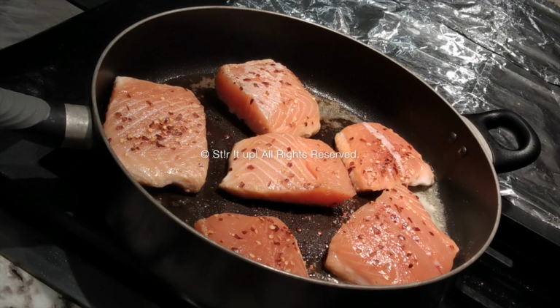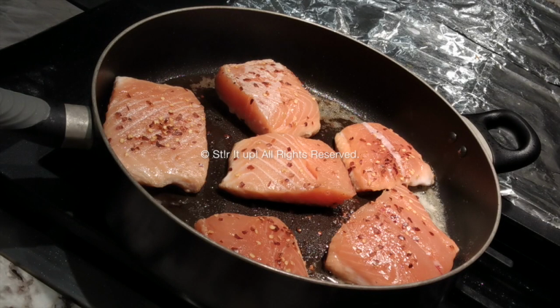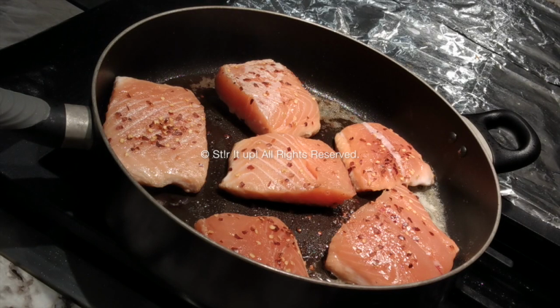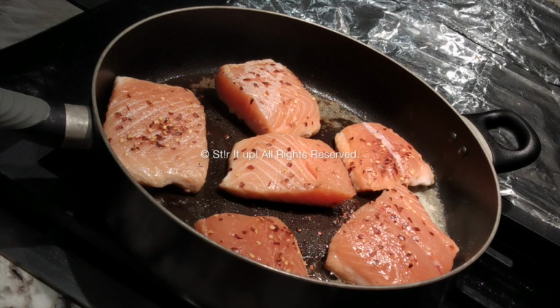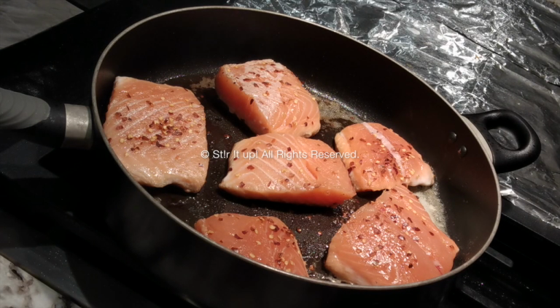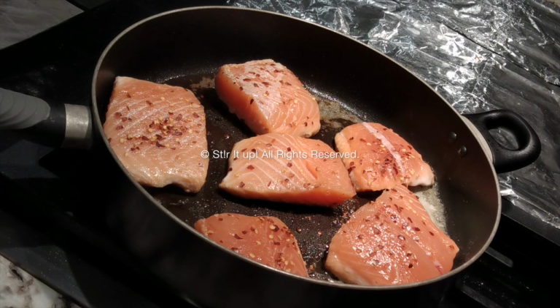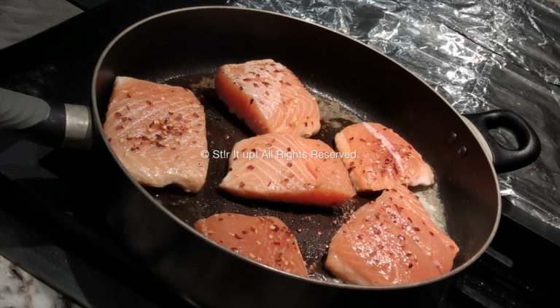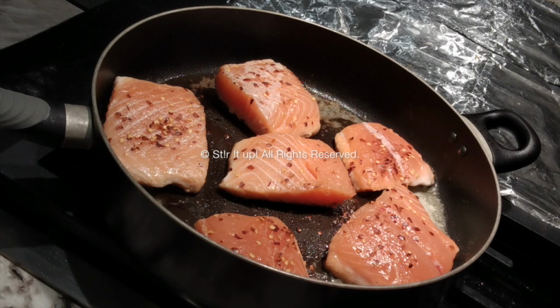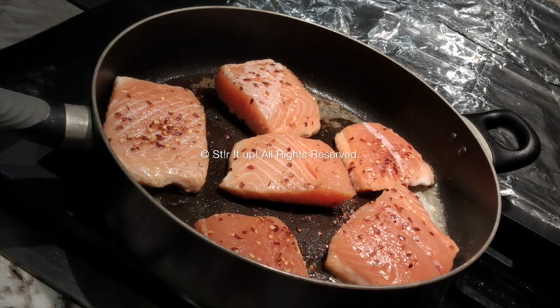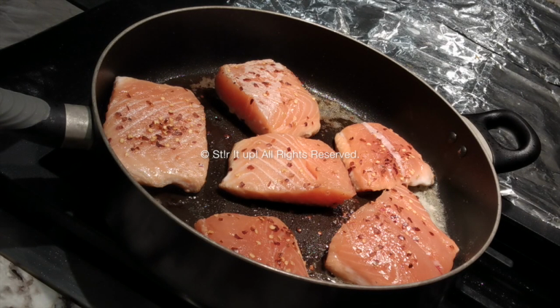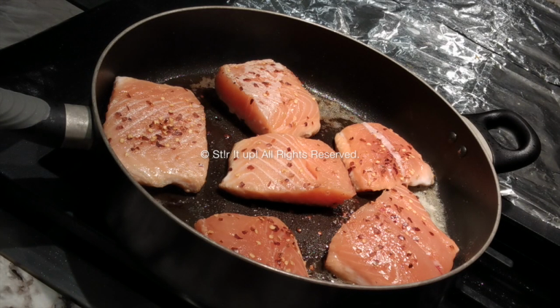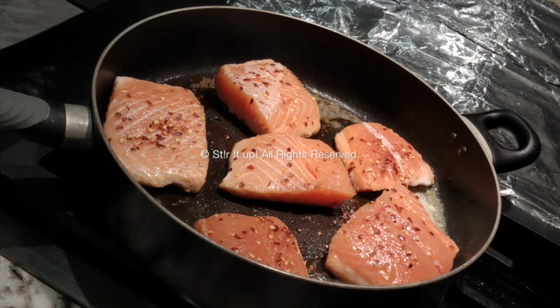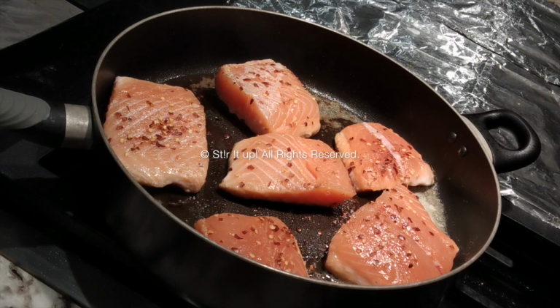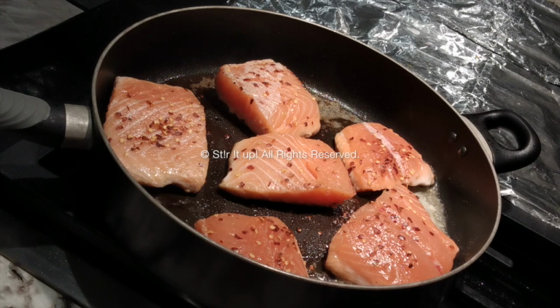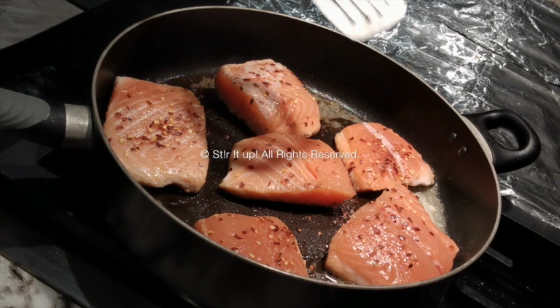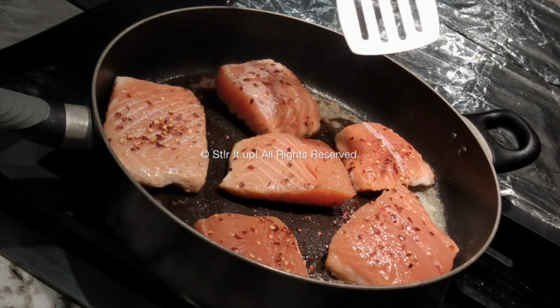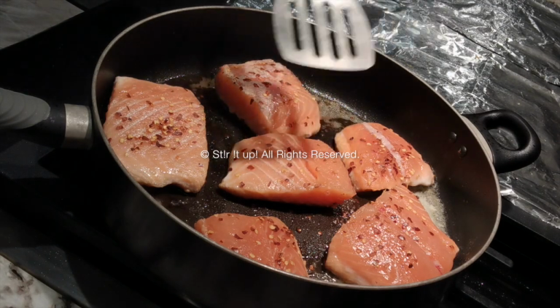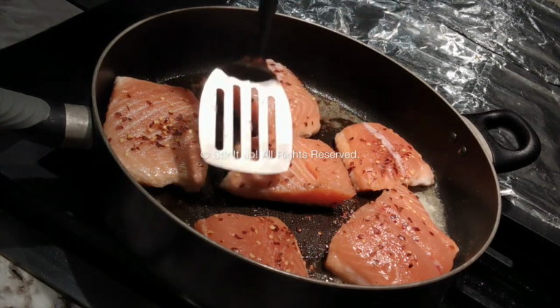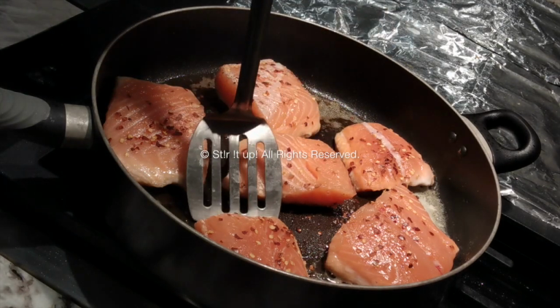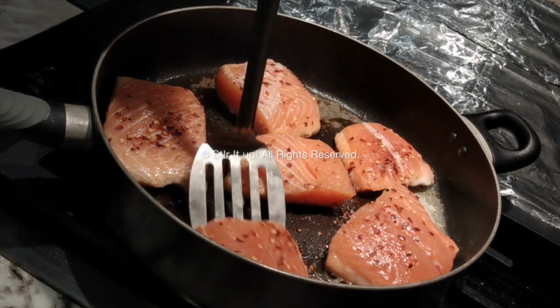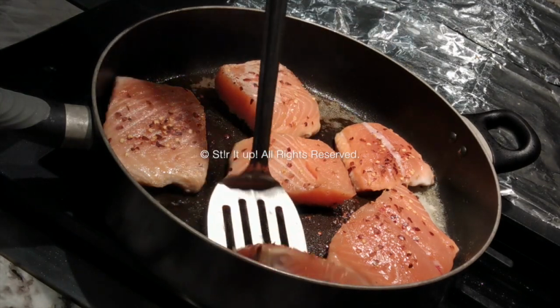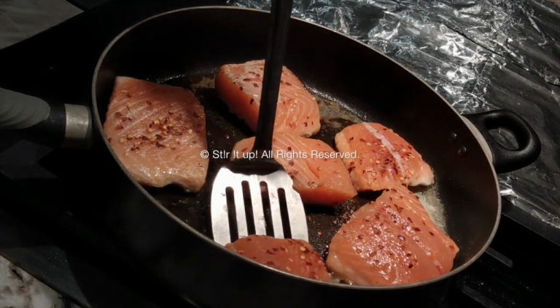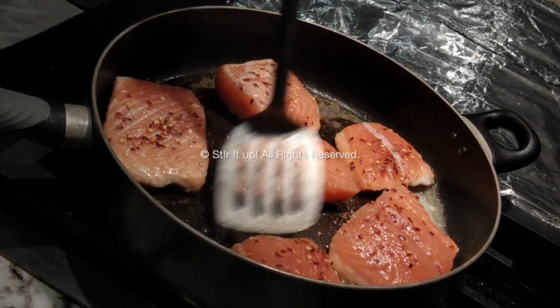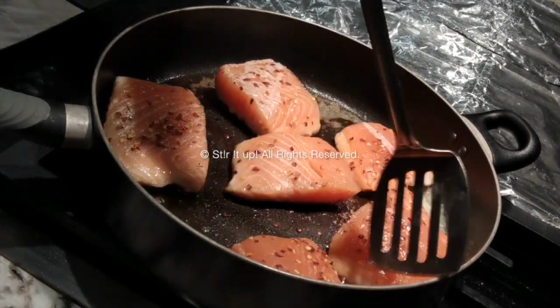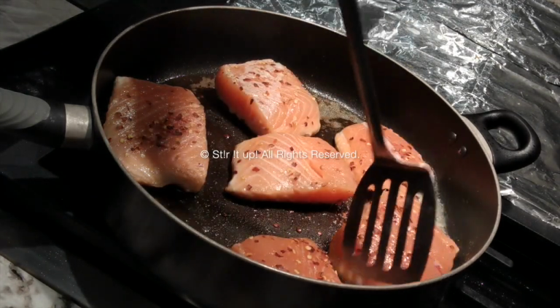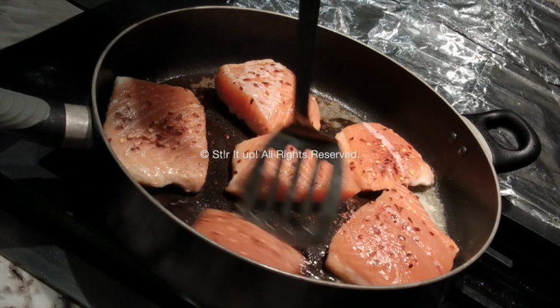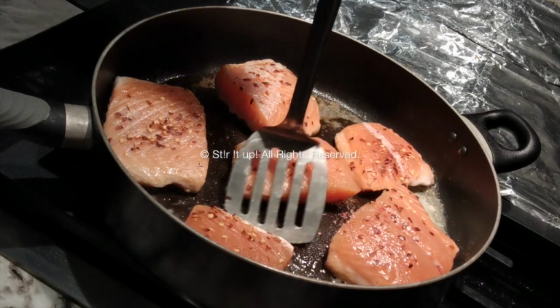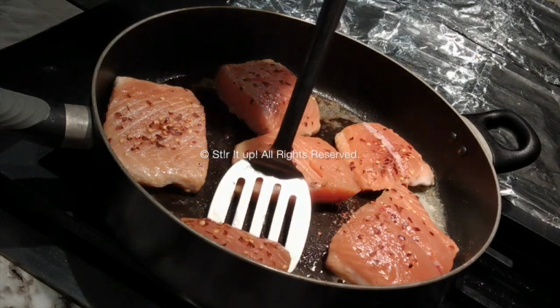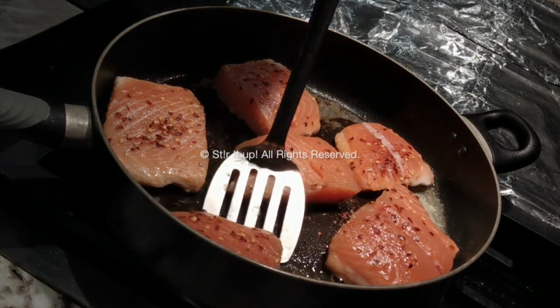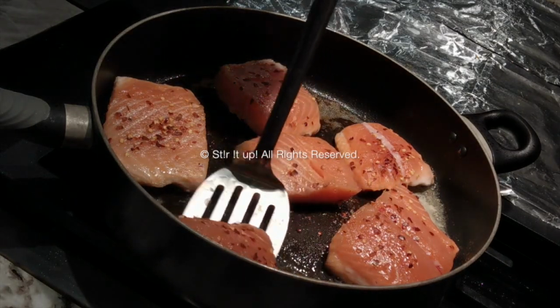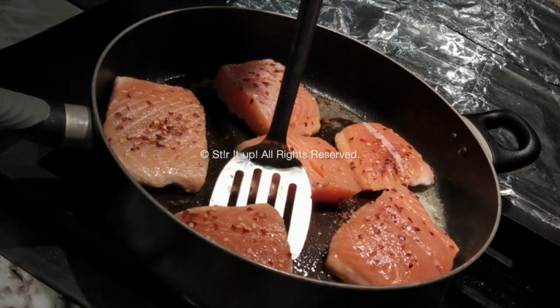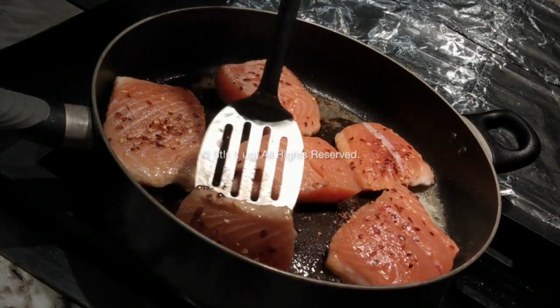Salmon is just such an easy fish to make. You can have it with pretty much anything. Today I'm having it with some grilled veggies in the oven — asparagus and mushrooms. Sometimes I'll have it with sweet potato or rice.